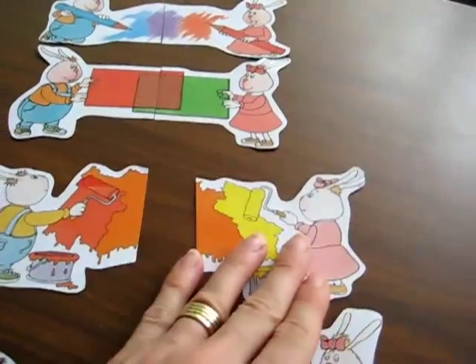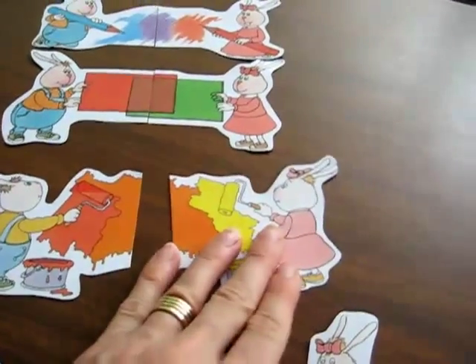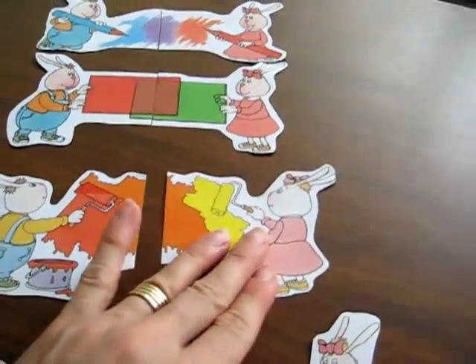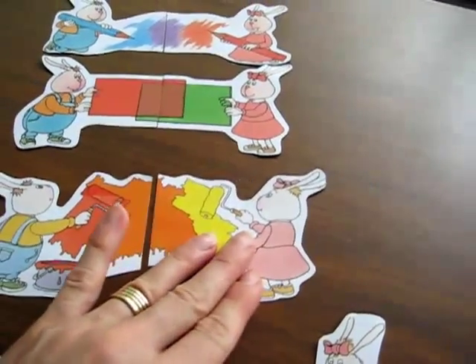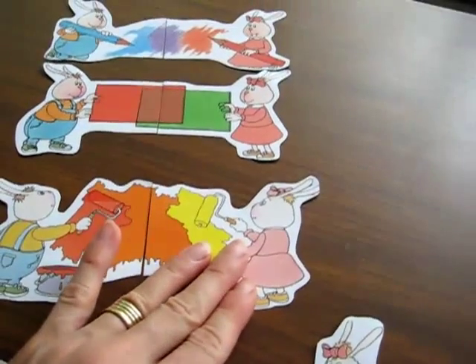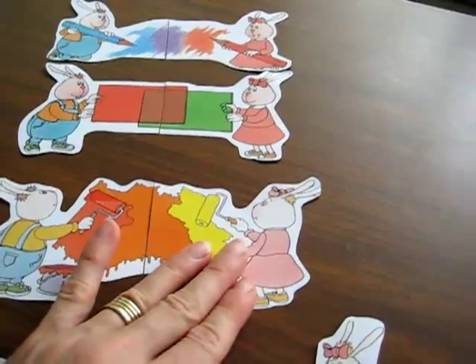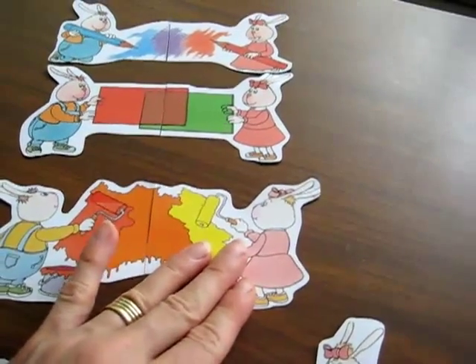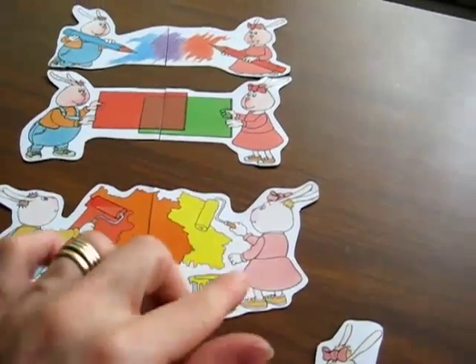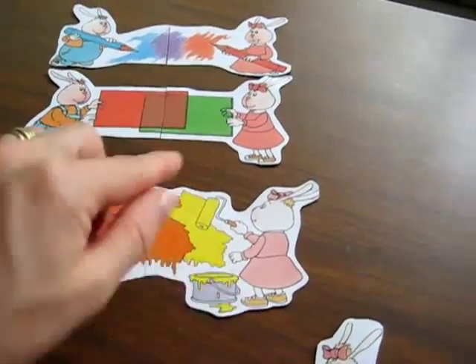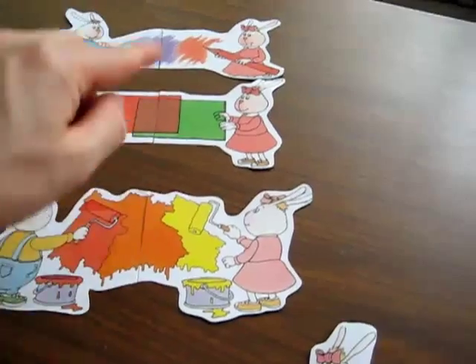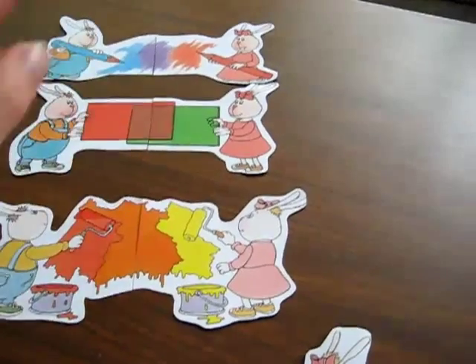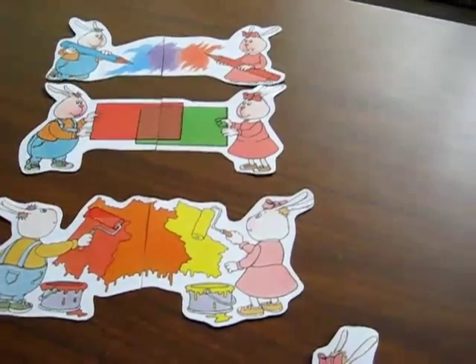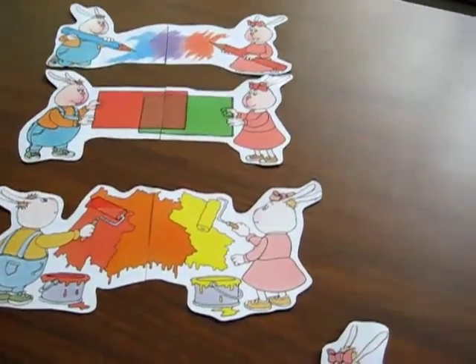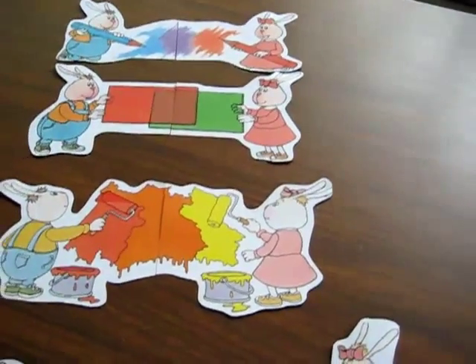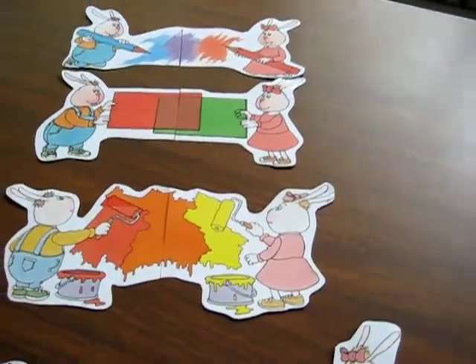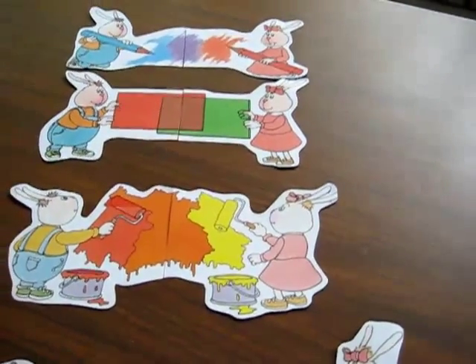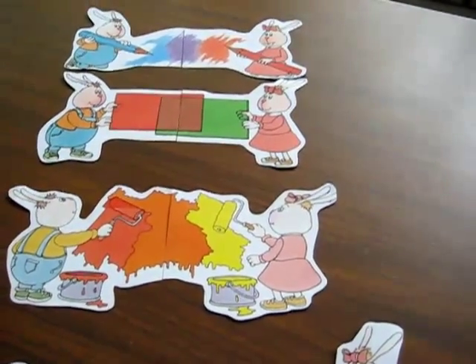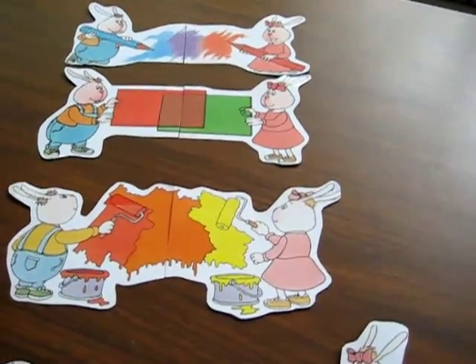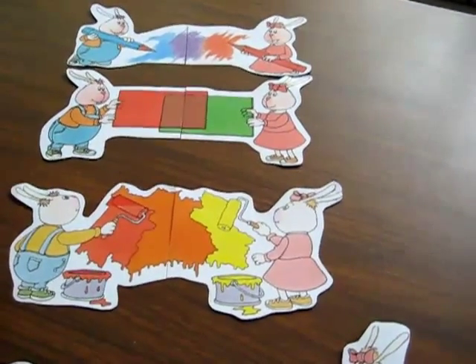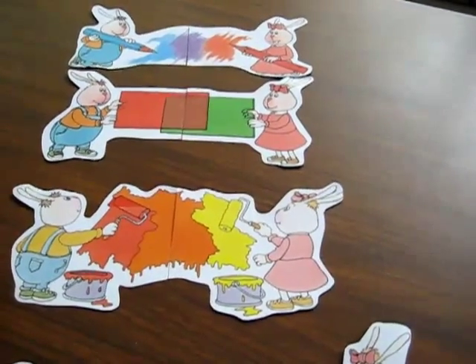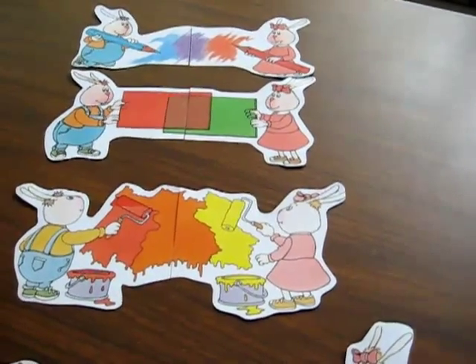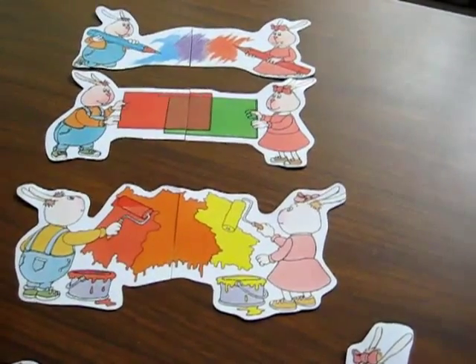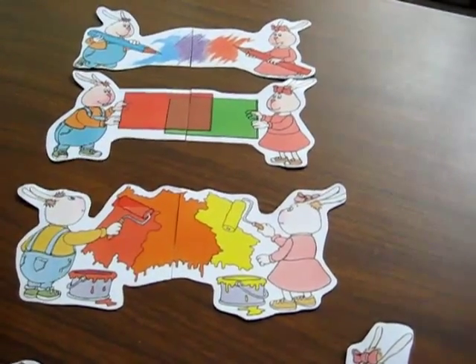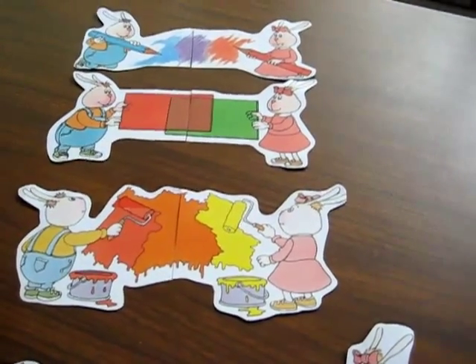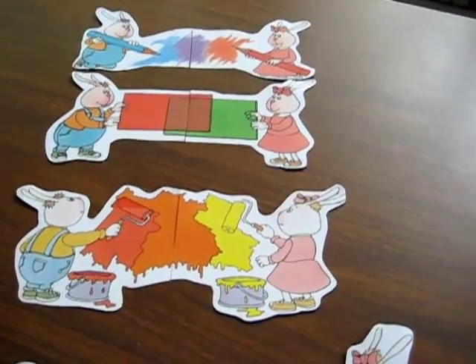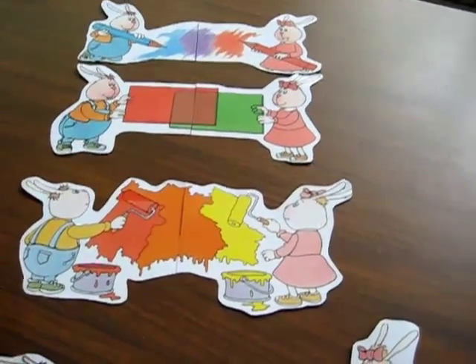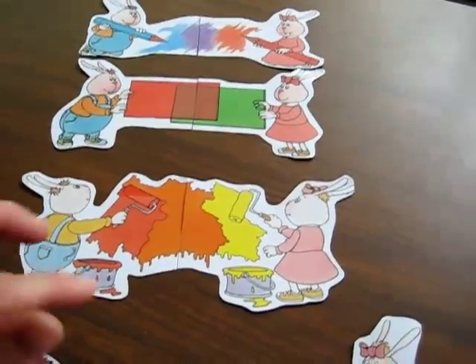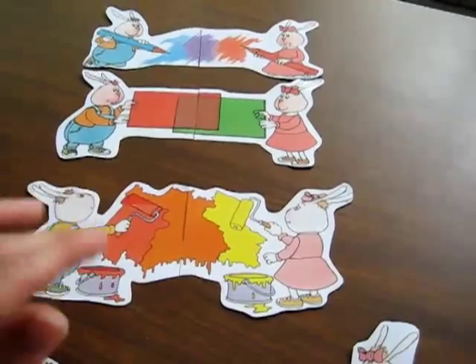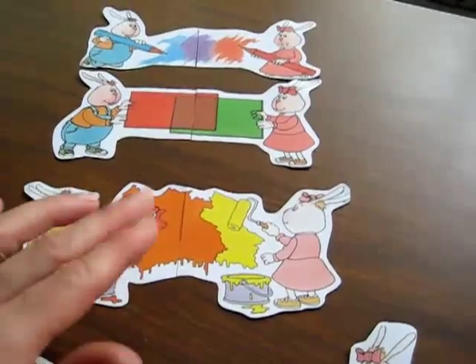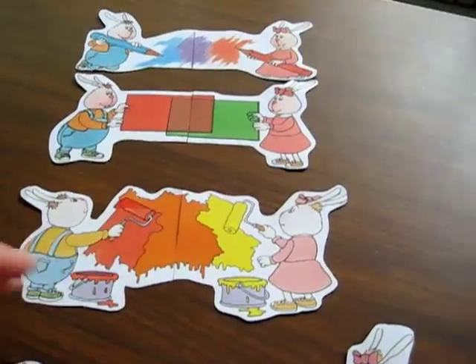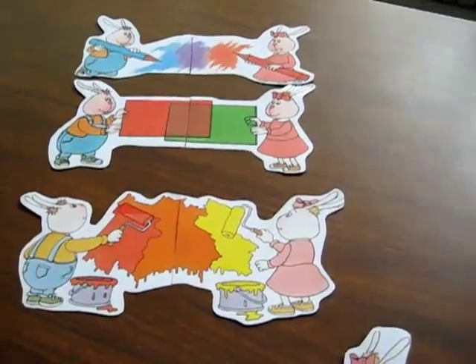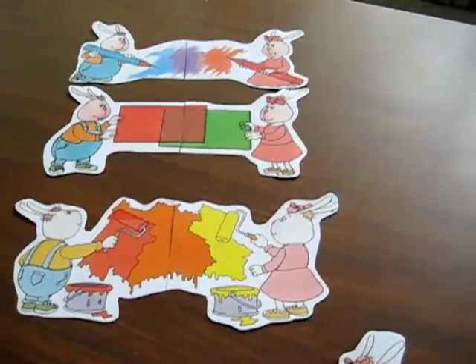This makes it easy because each little puzzle is a little bit different. This one is just messy paint.